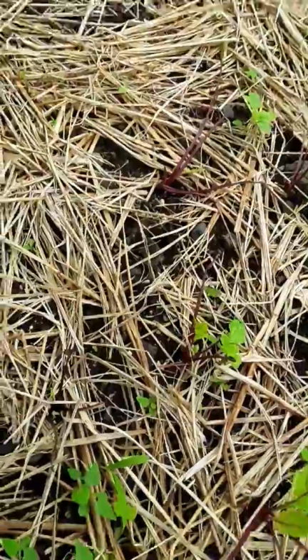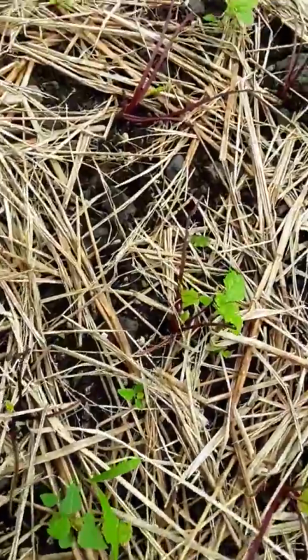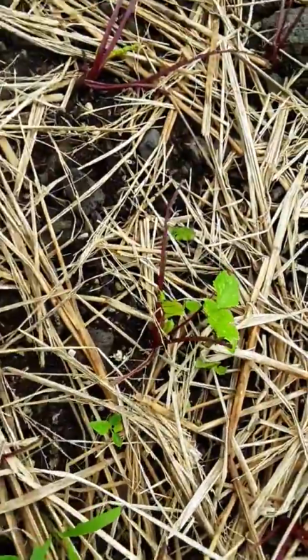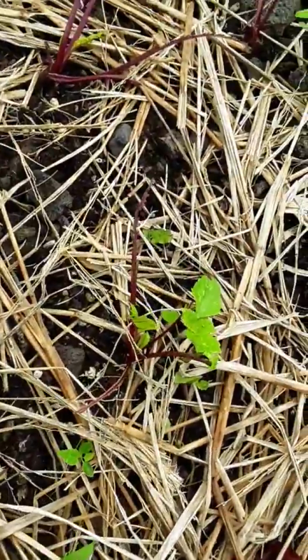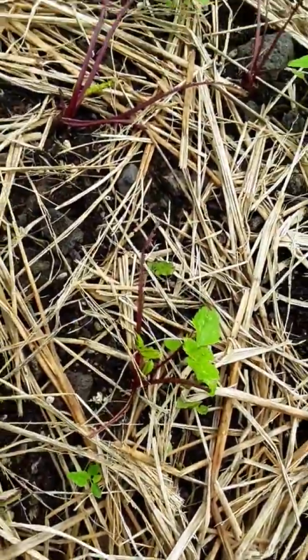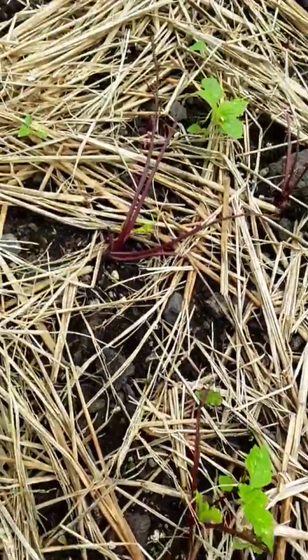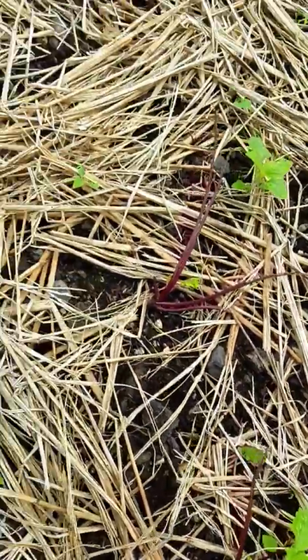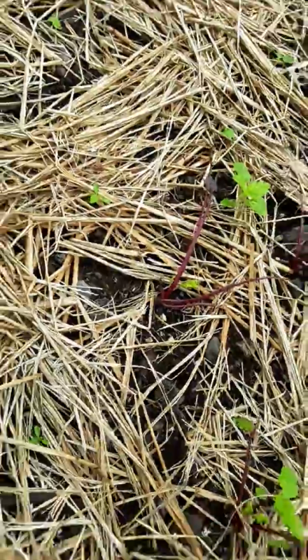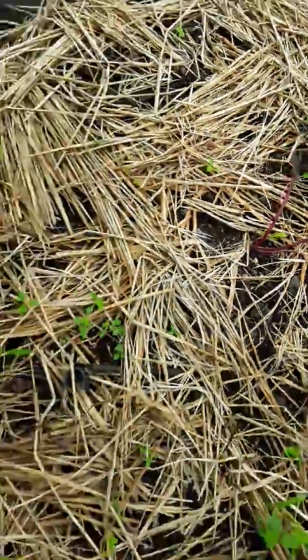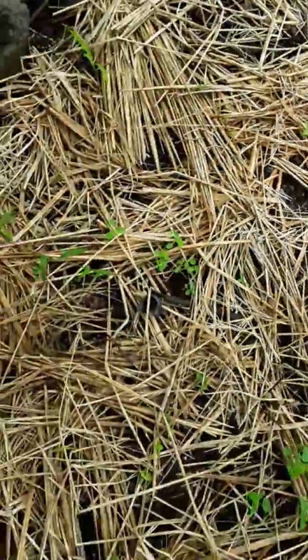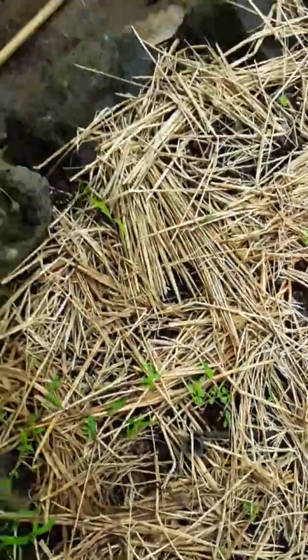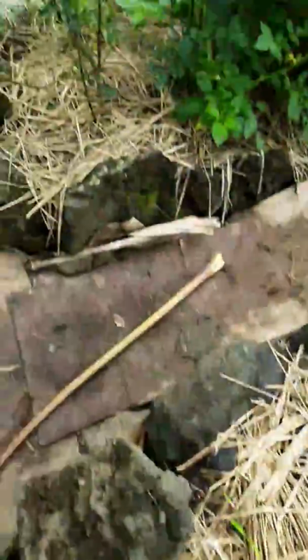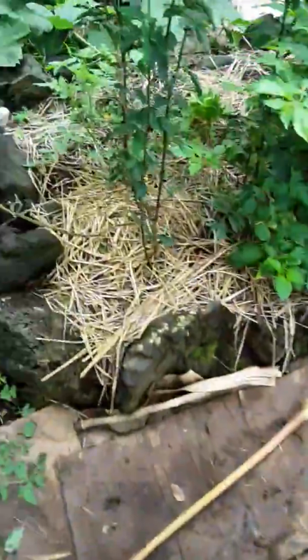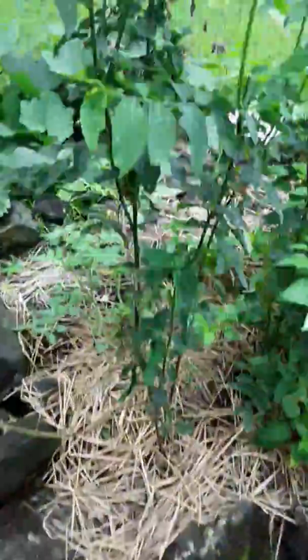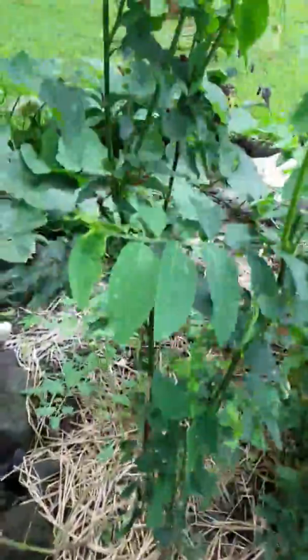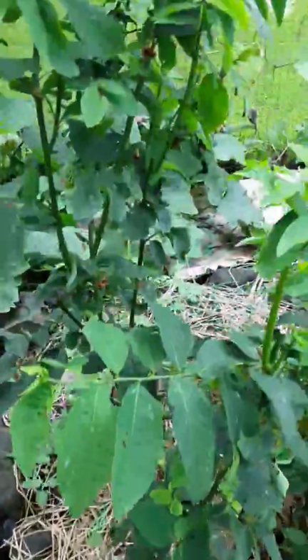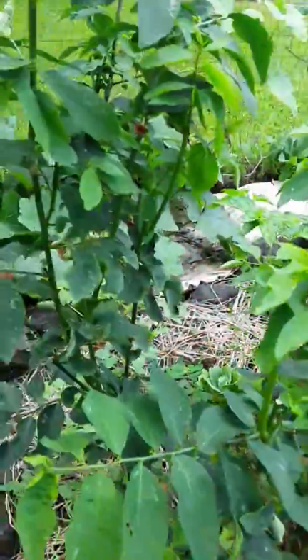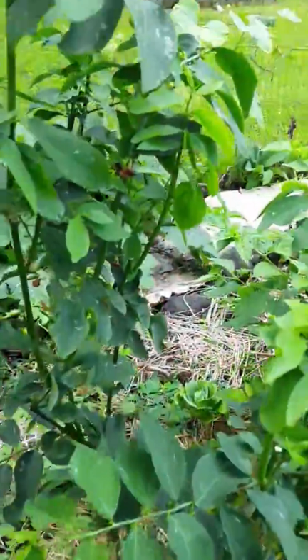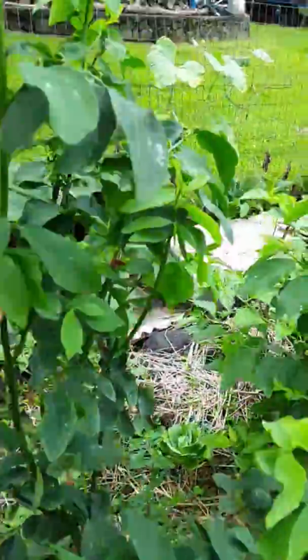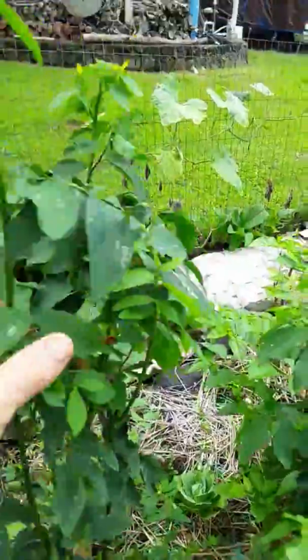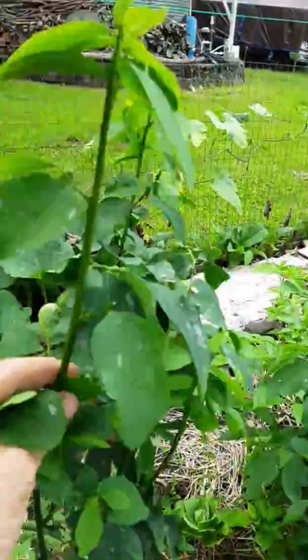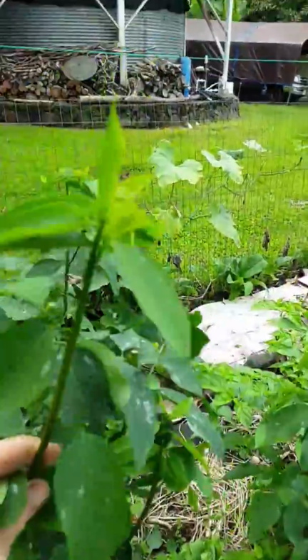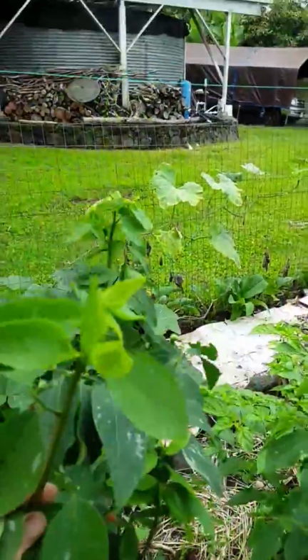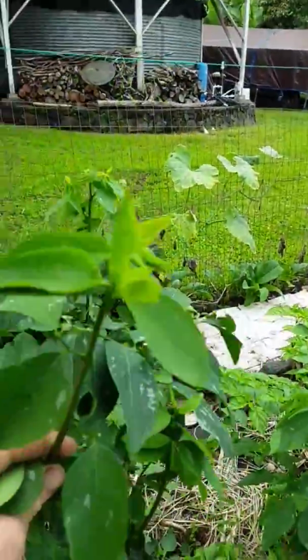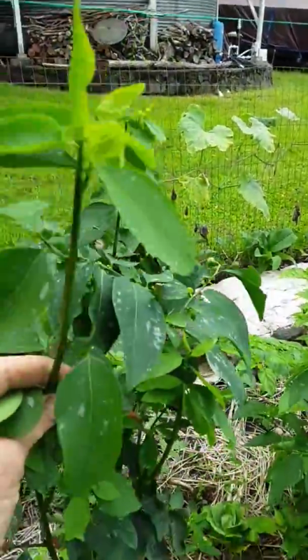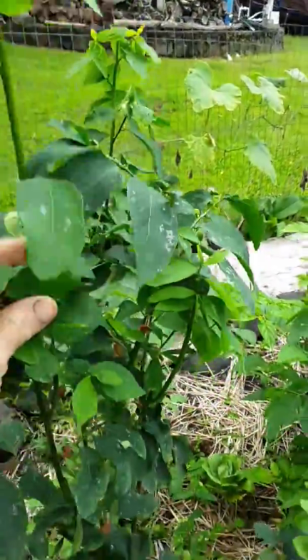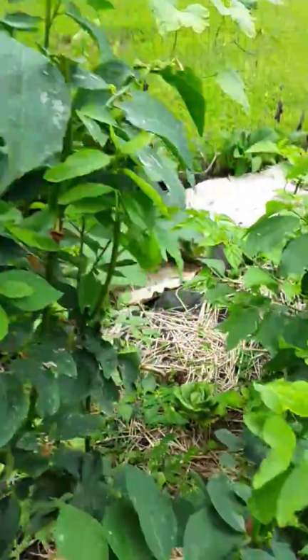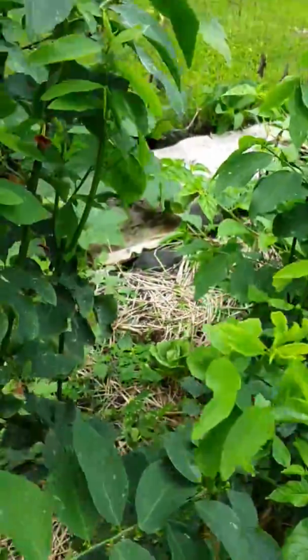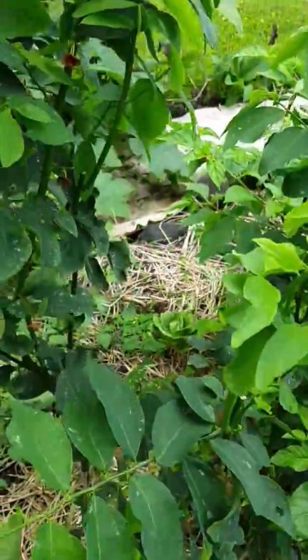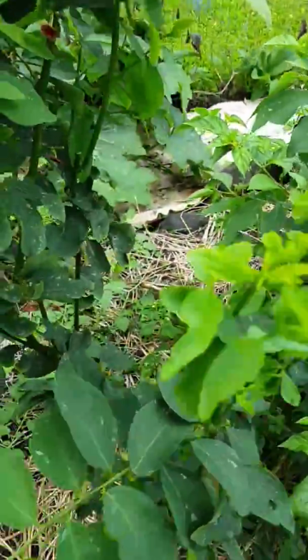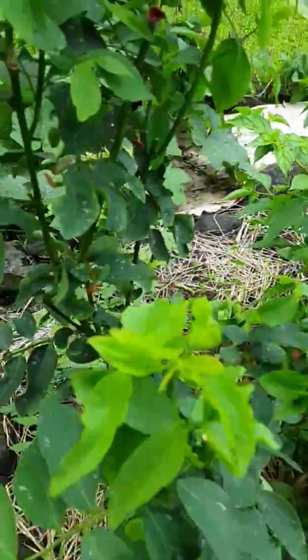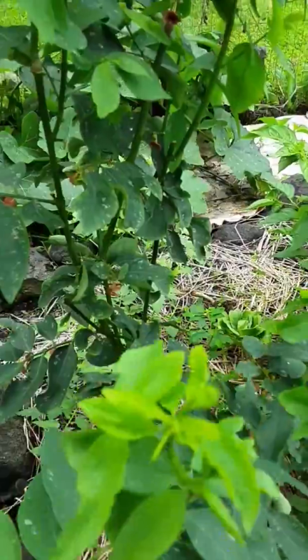The beets — something's eating them, eating the green part of the beet. This is something I just discovered. It's called katuk and it's absolutely delicious. To me it tastes very nutty. It's a wonderful green.